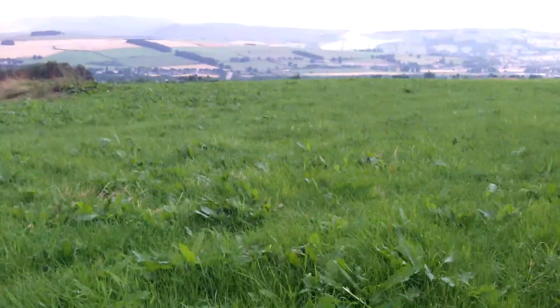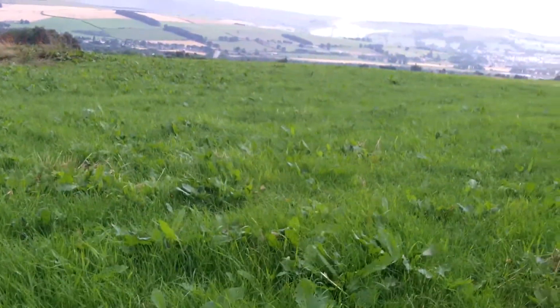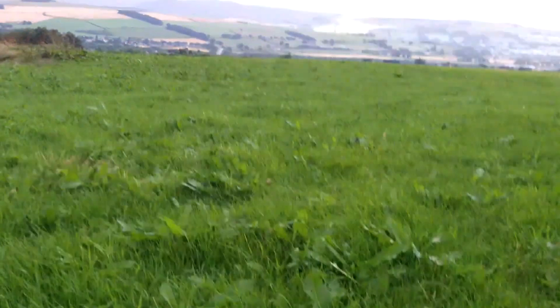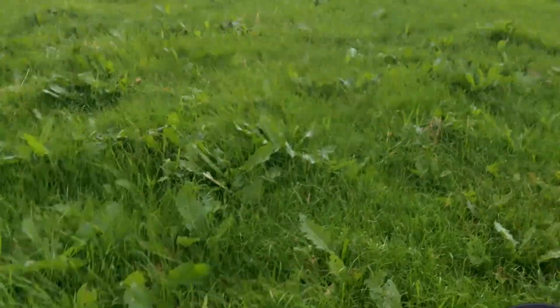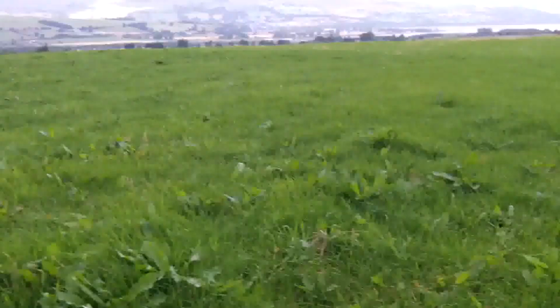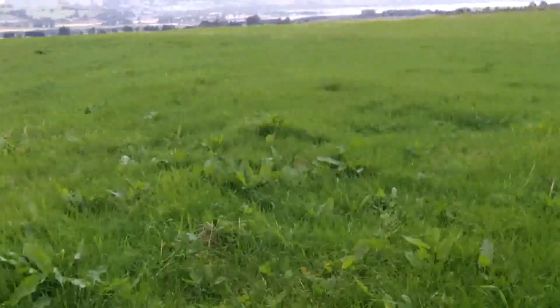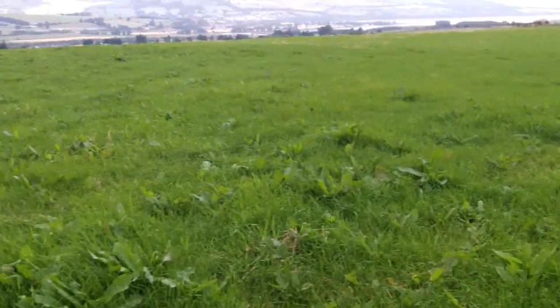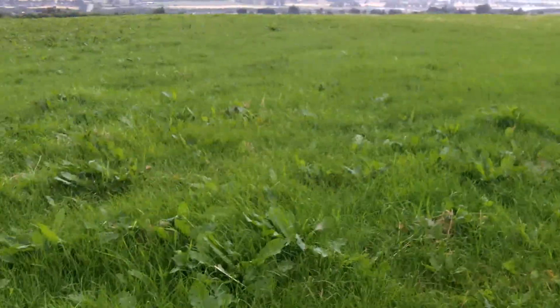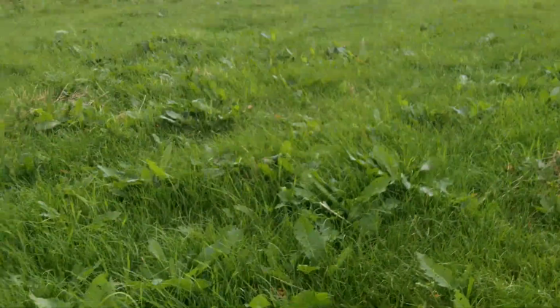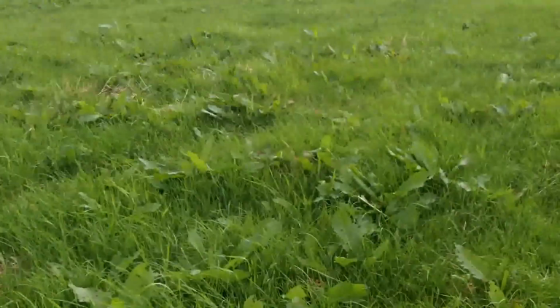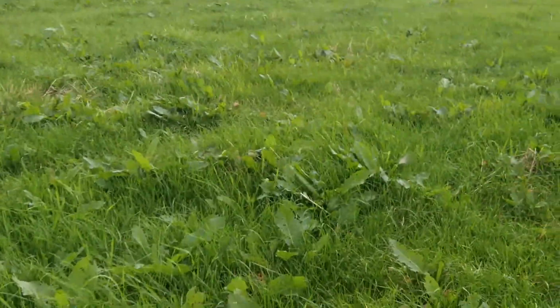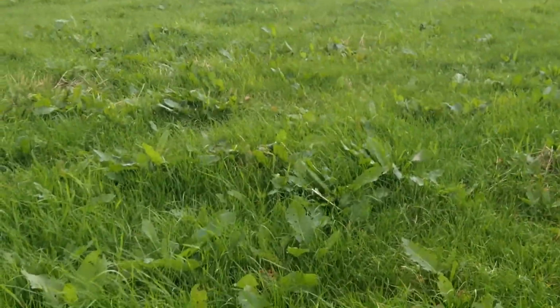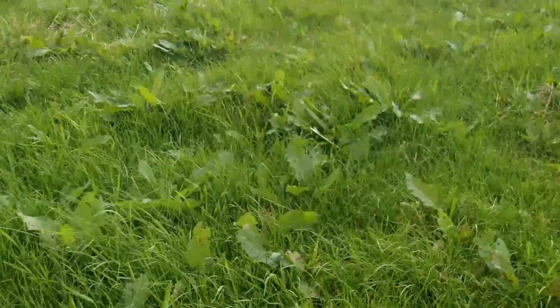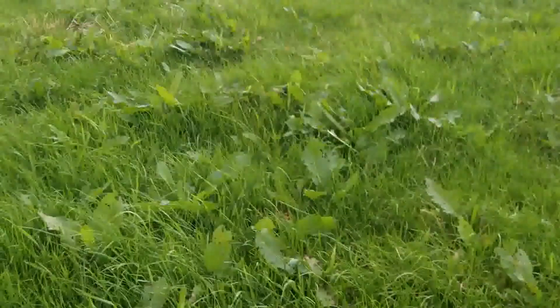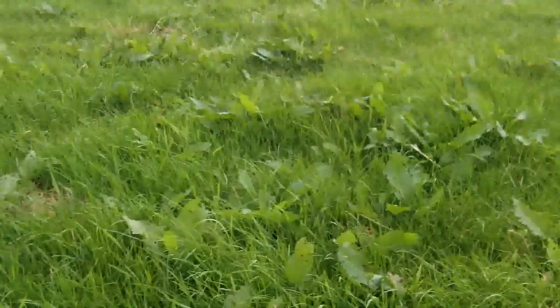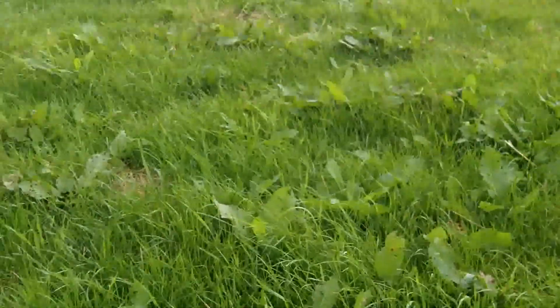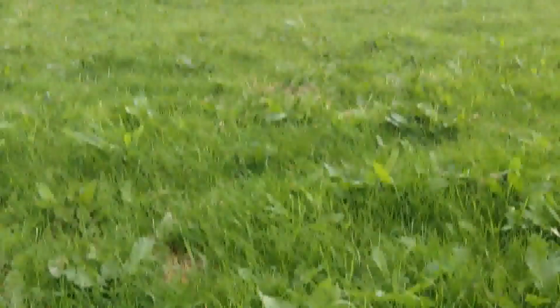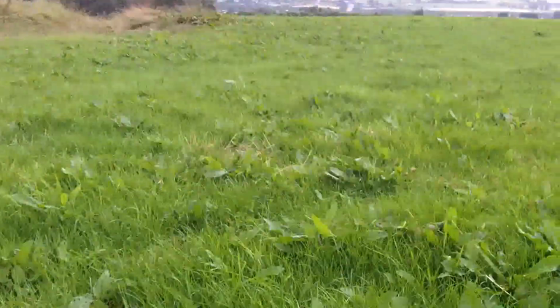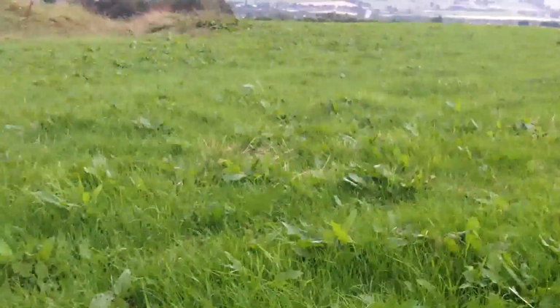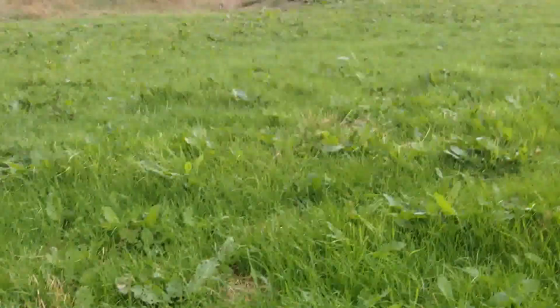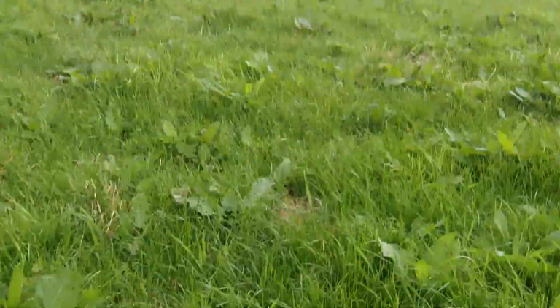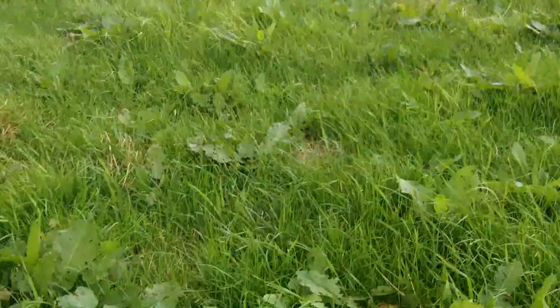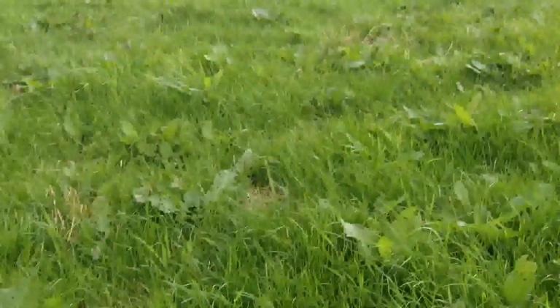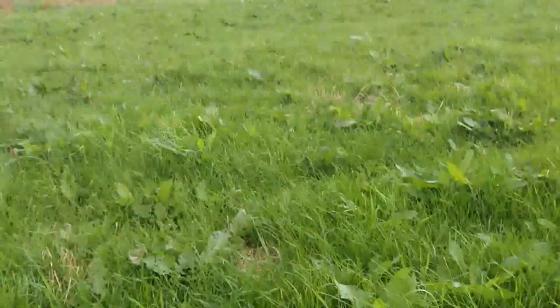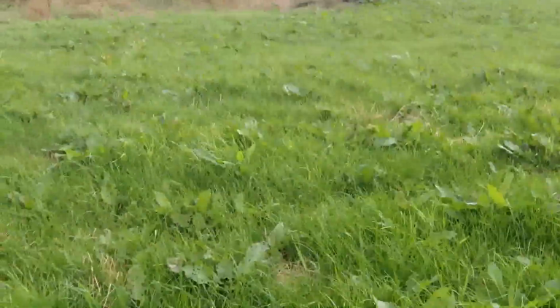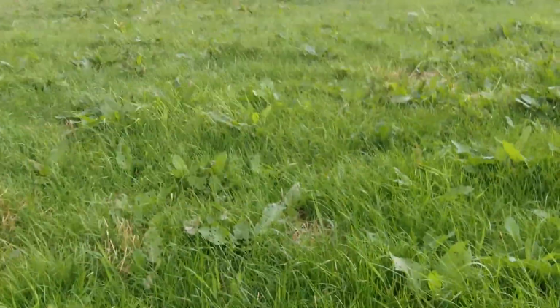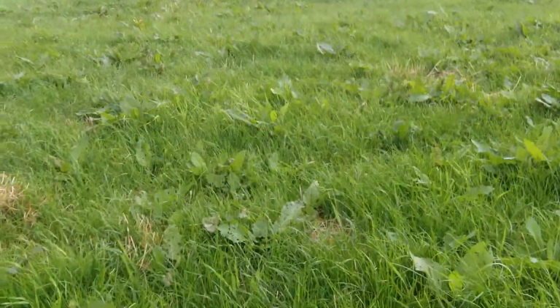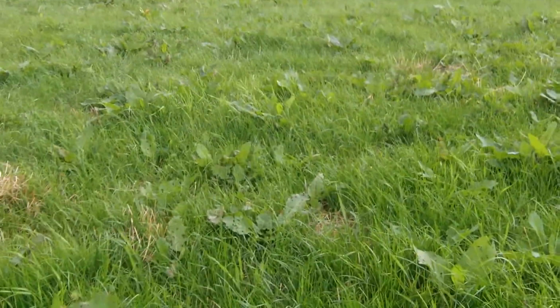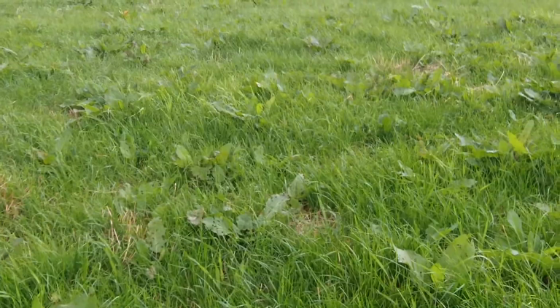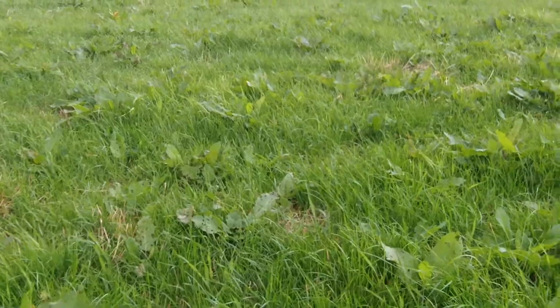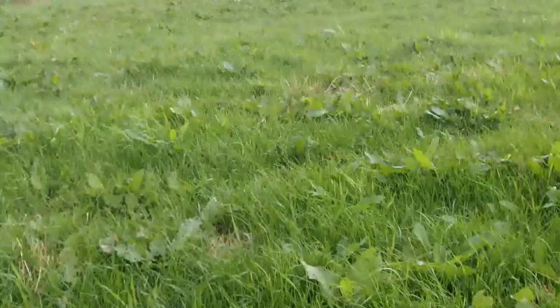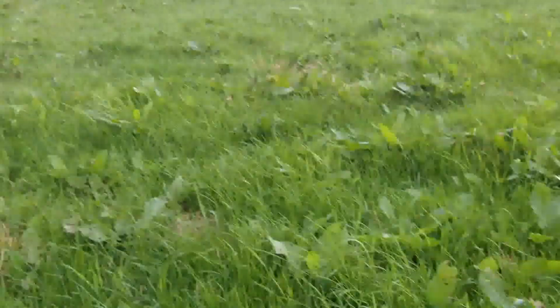Good morning everyone. Back out in the same field I was last week when I found a sober. Hopefully we'll find something interesting today.